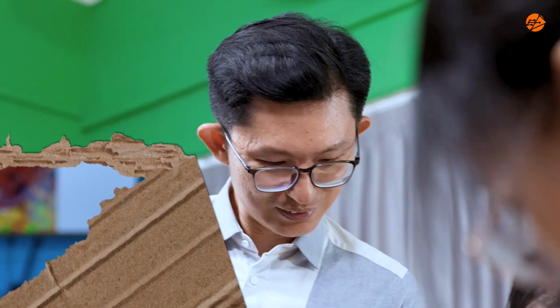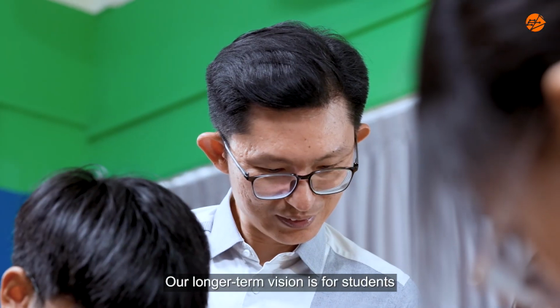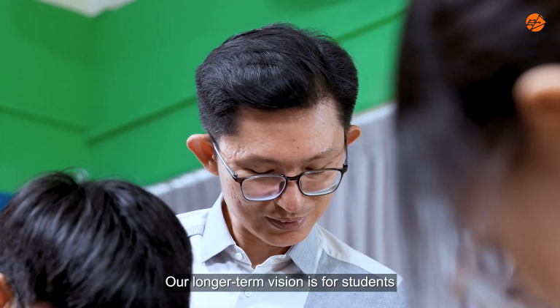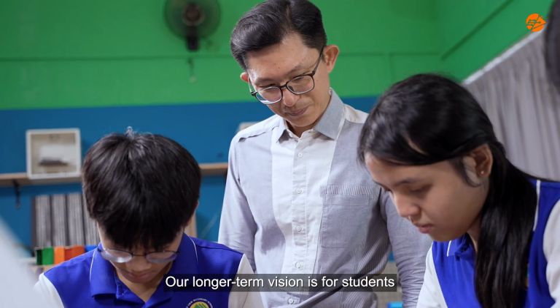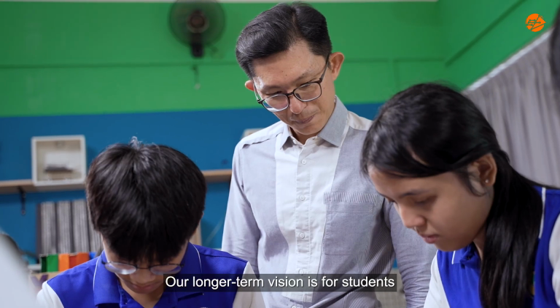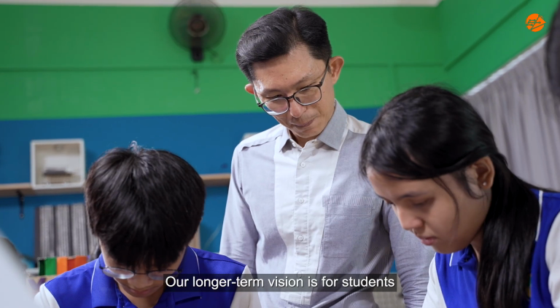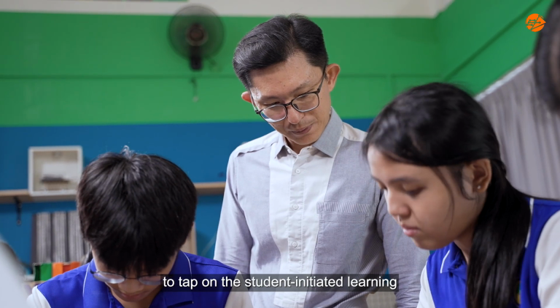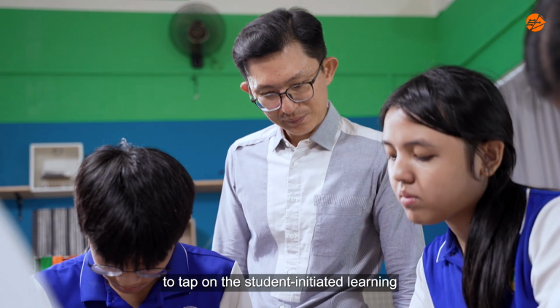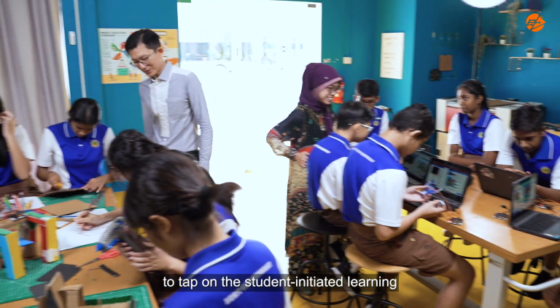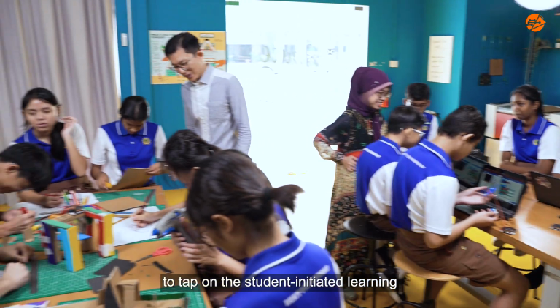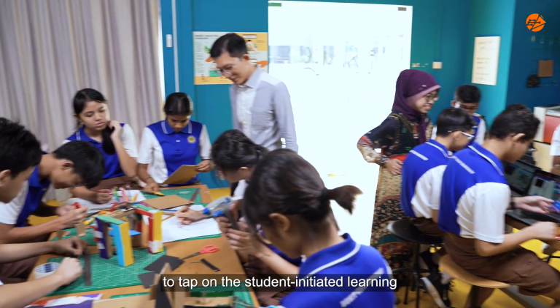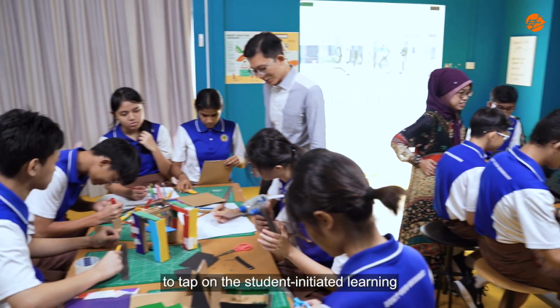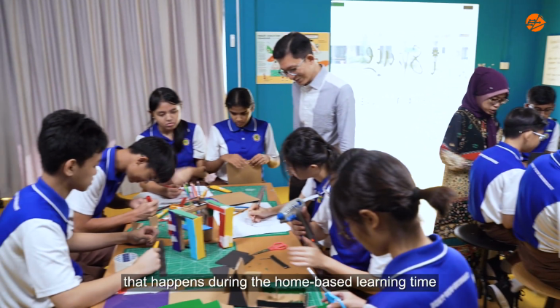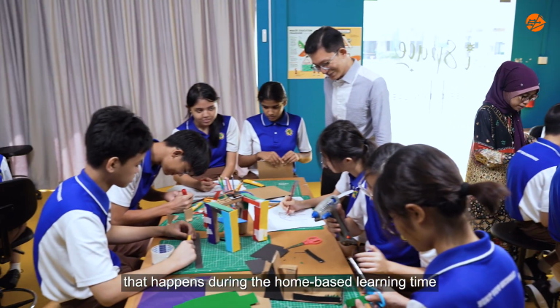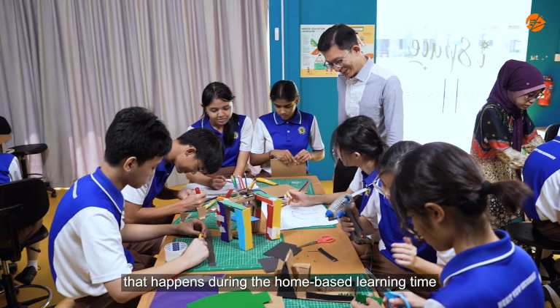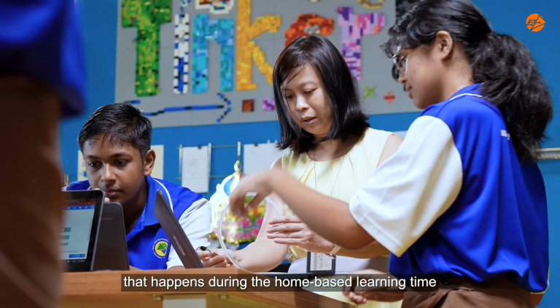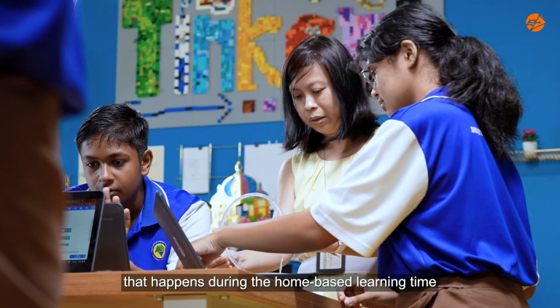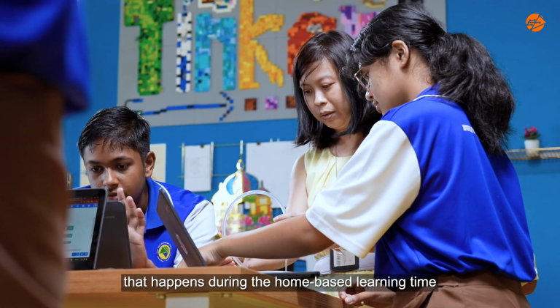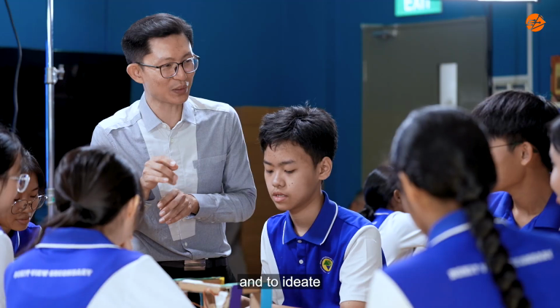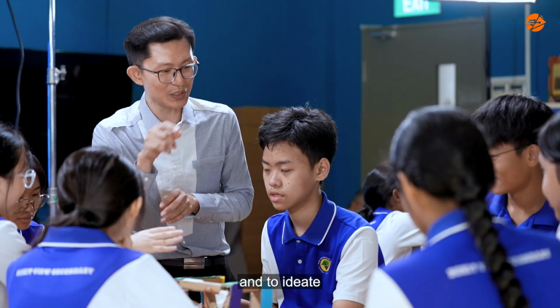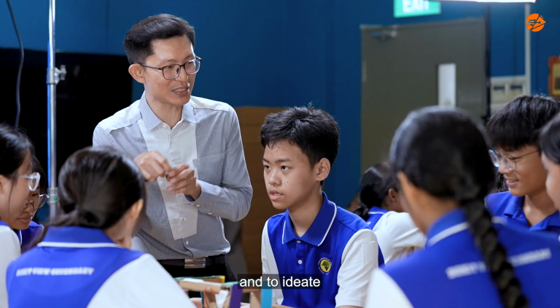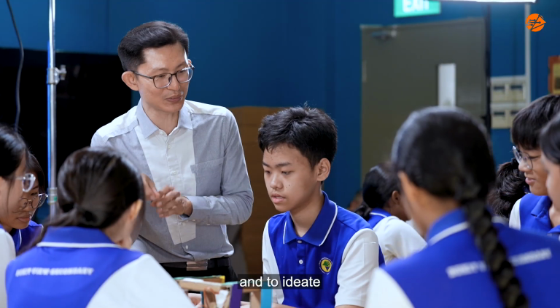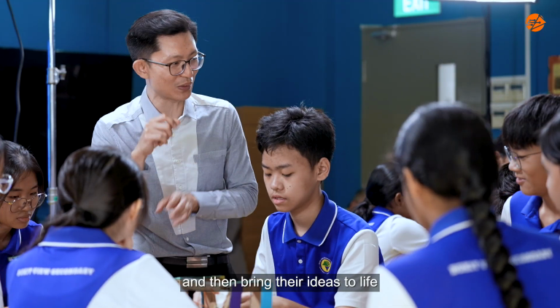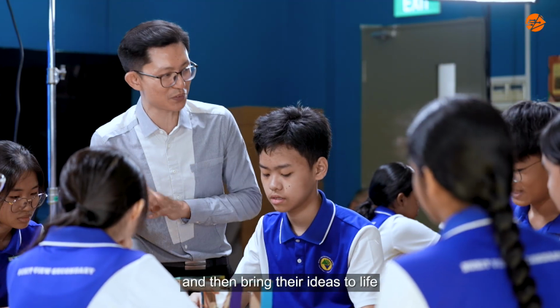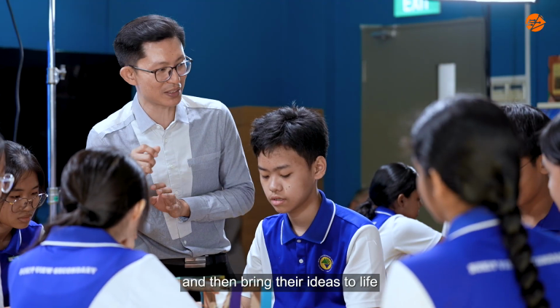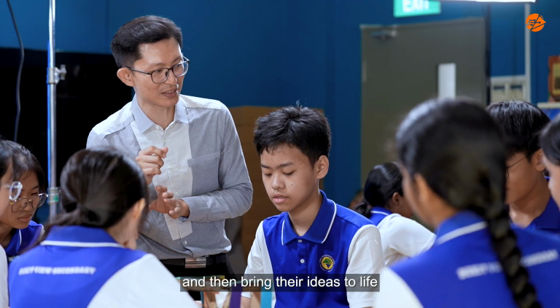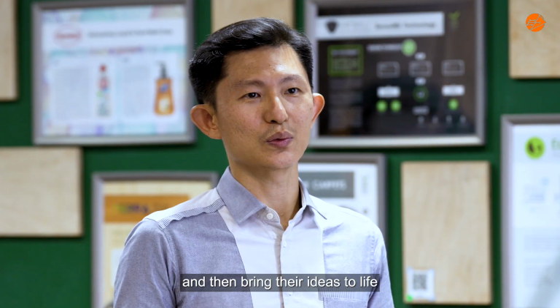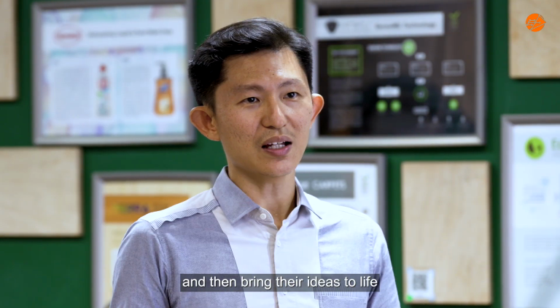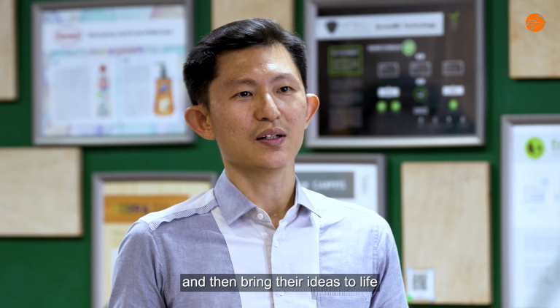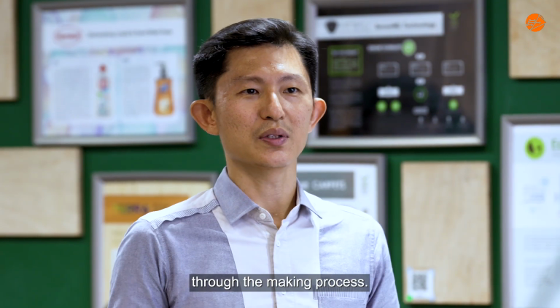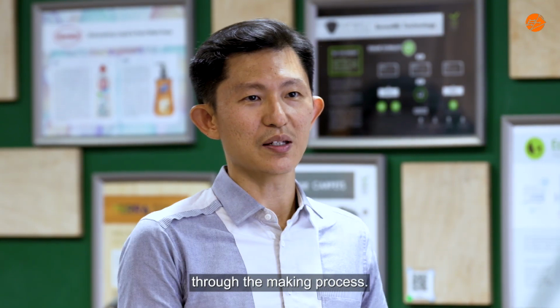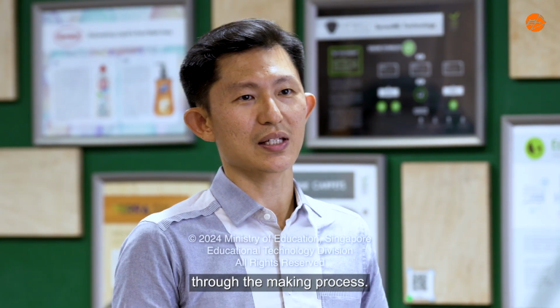Our longer term vision is for students to tap on the student-initiated learning that happens during home-based learning time, and to ideate and then bring their ideas to life through the making process.